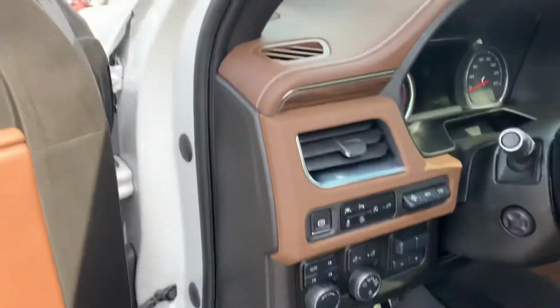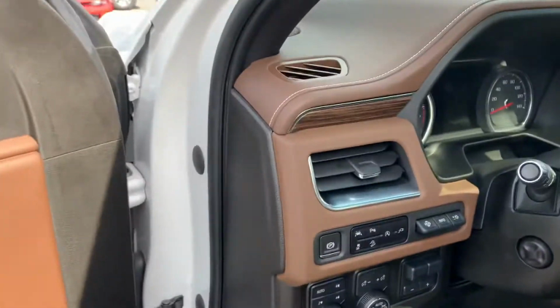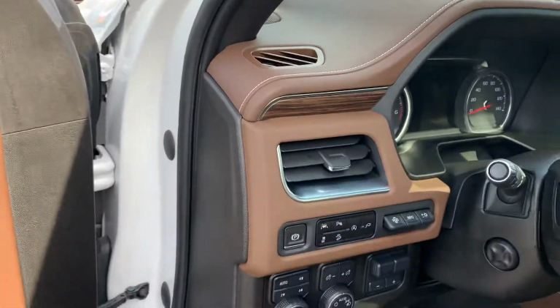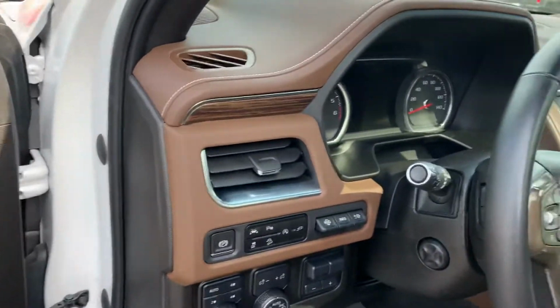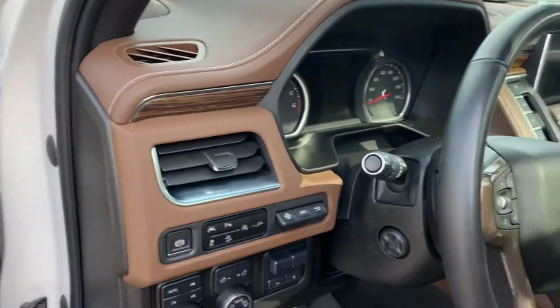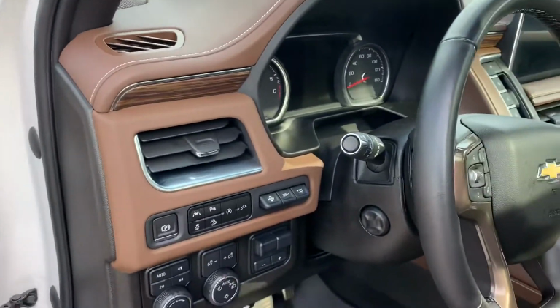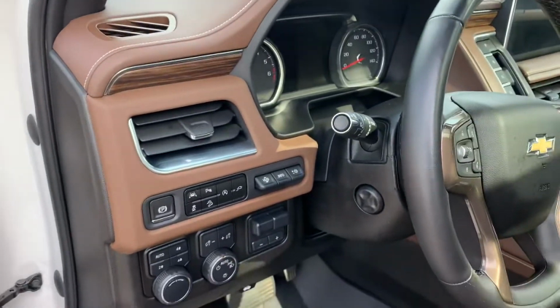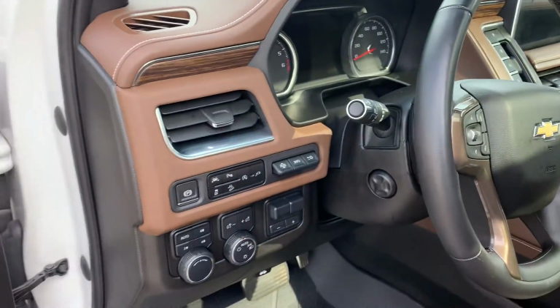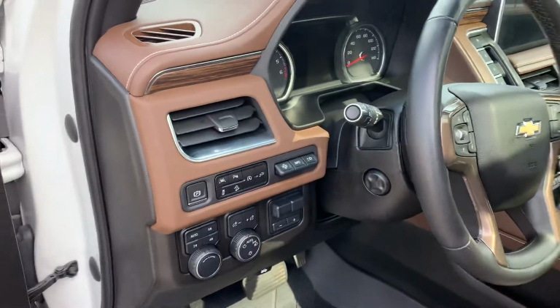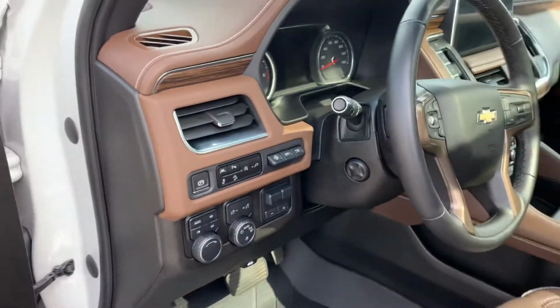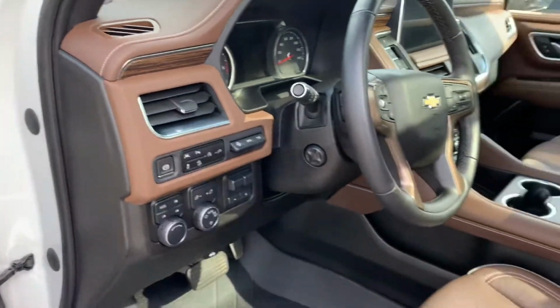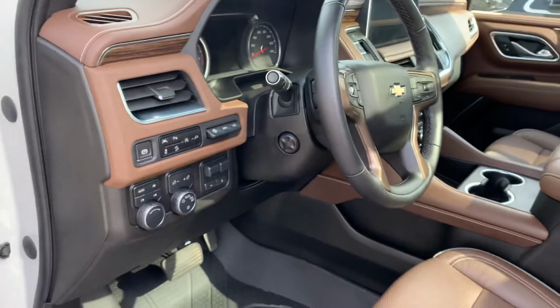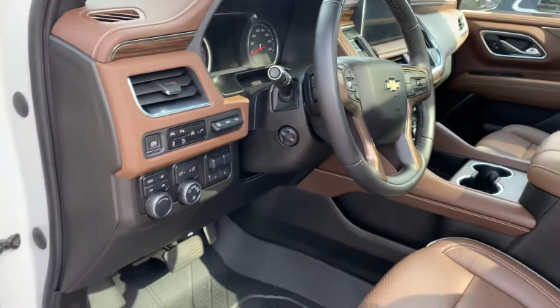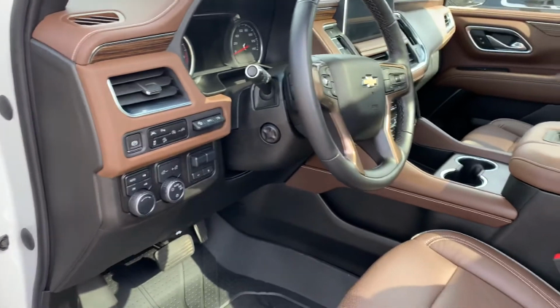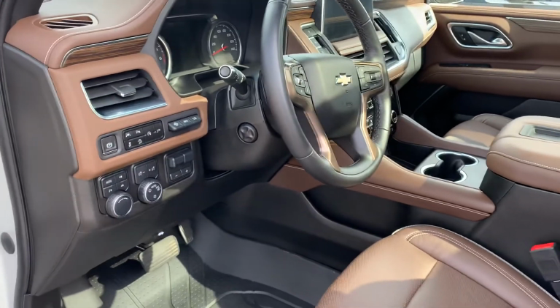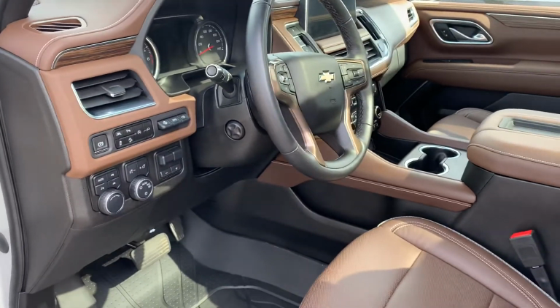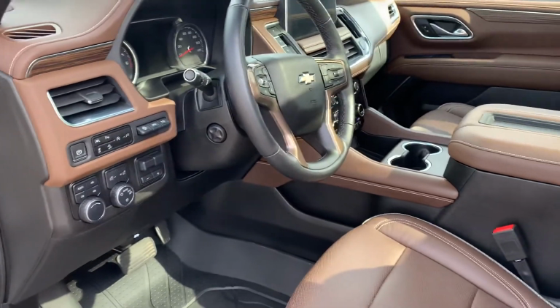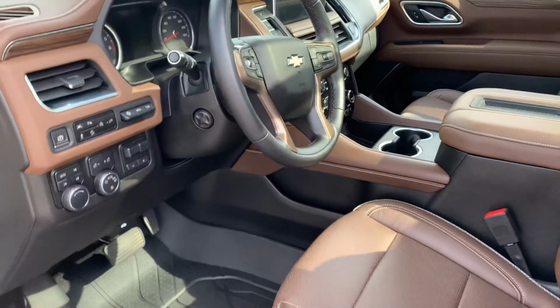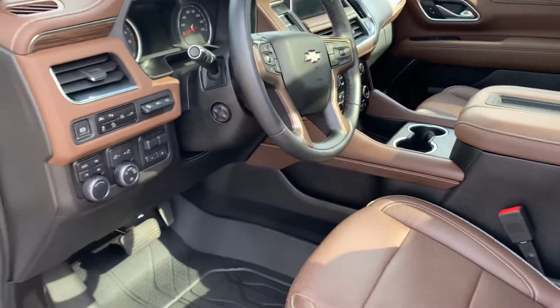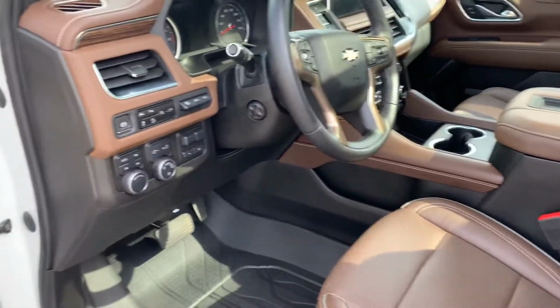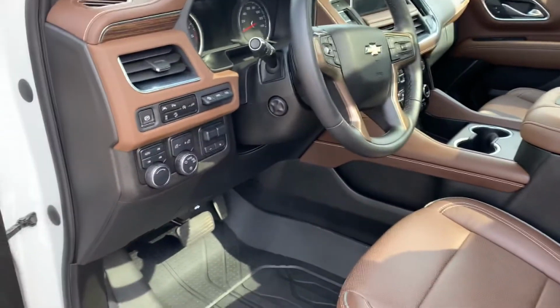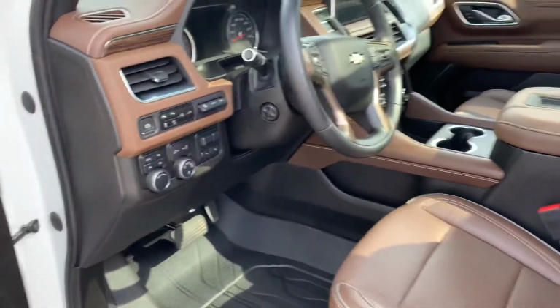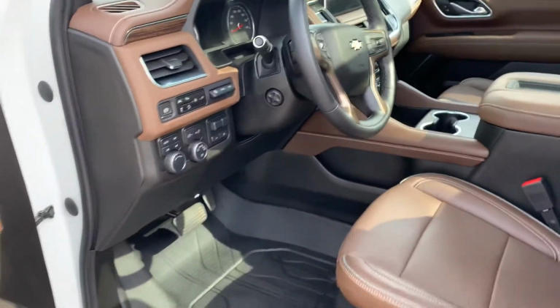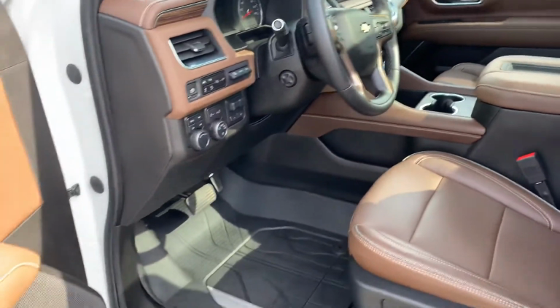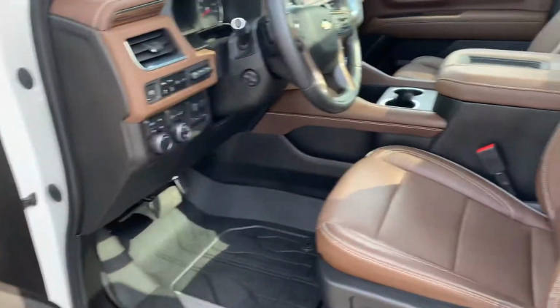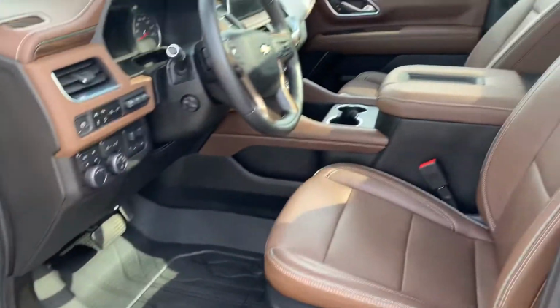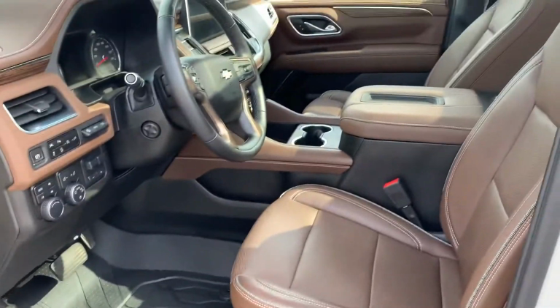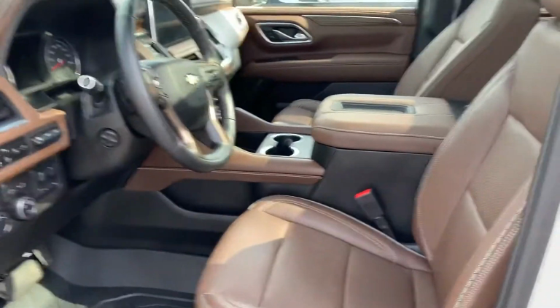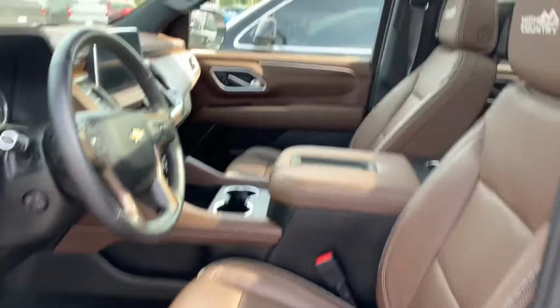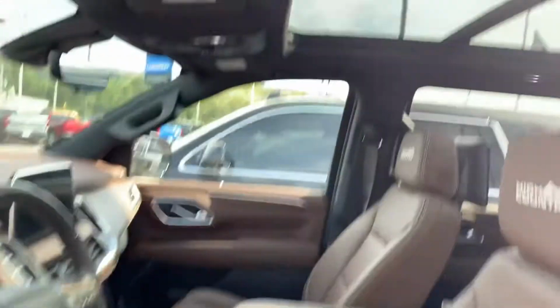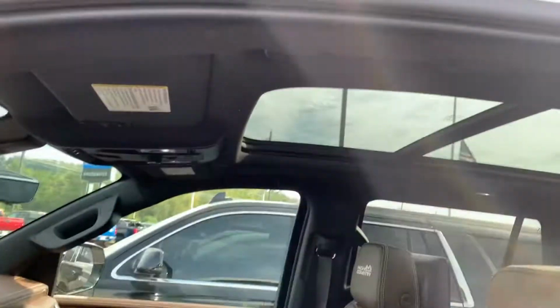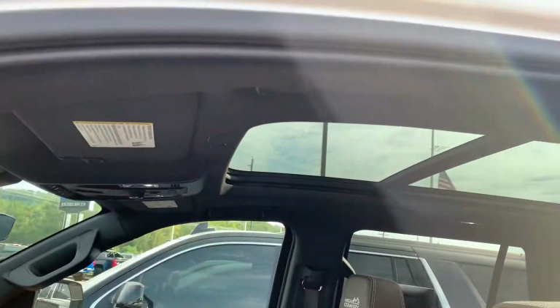Heads up display, wireless charging, wireless CarPlay, memory seats, Bose — way too much stuff to talk about, obviously.